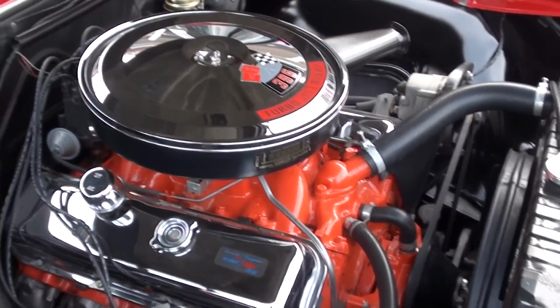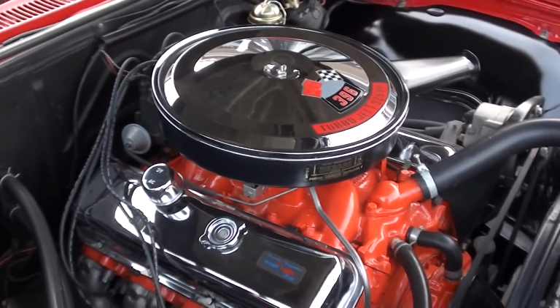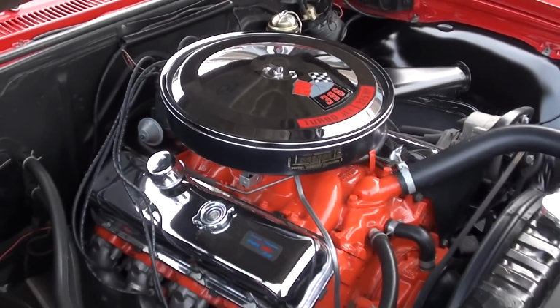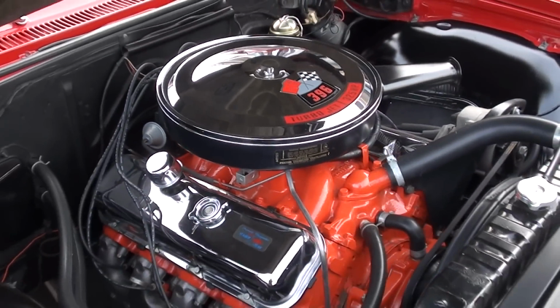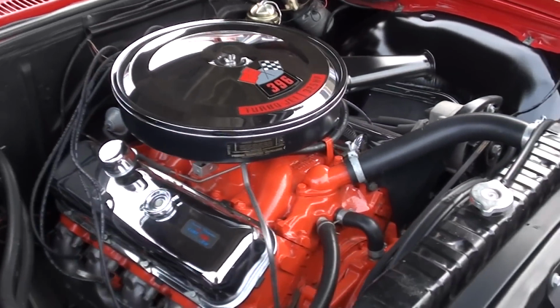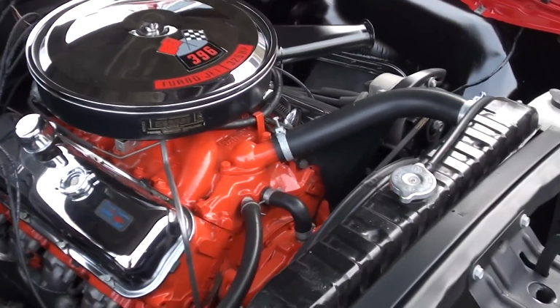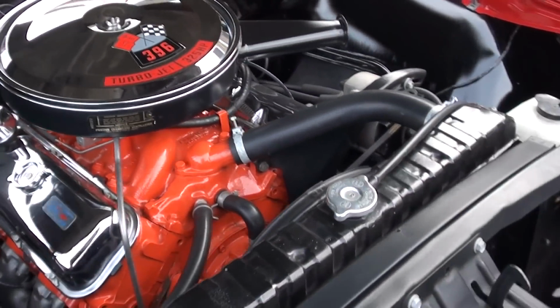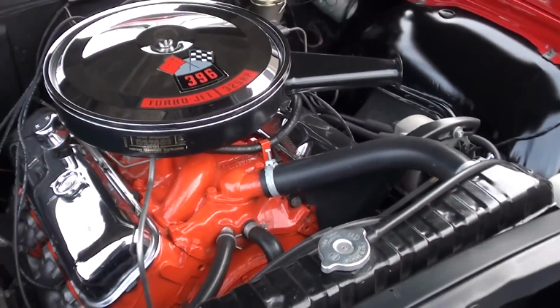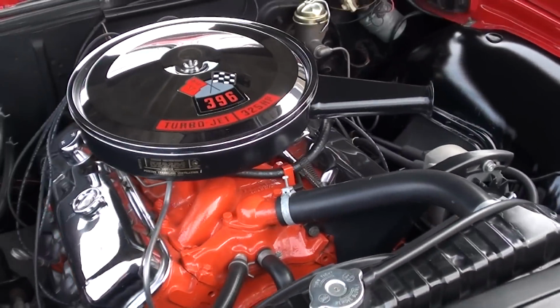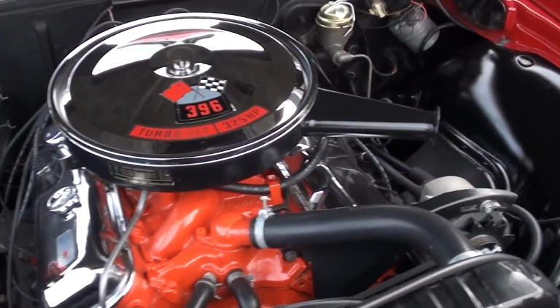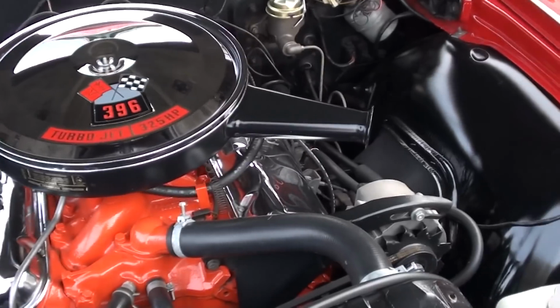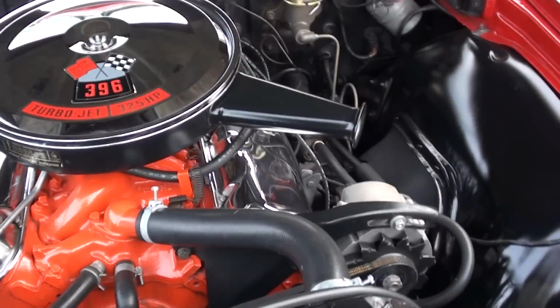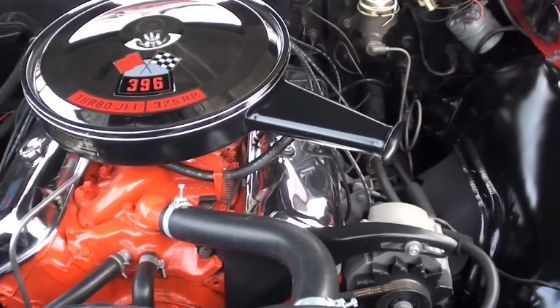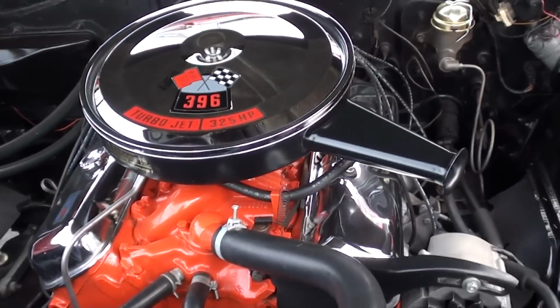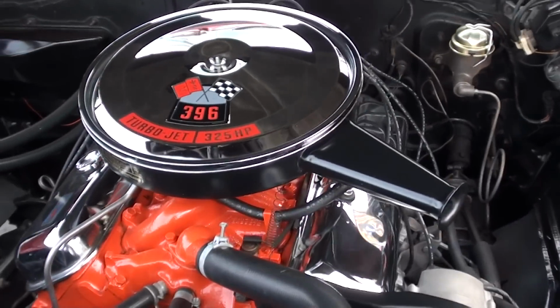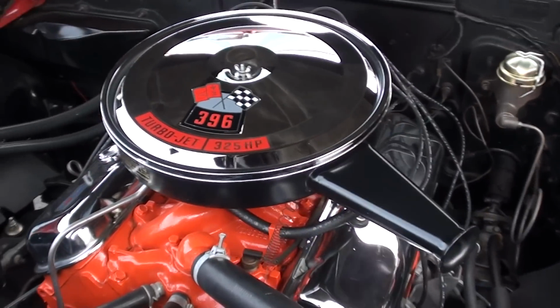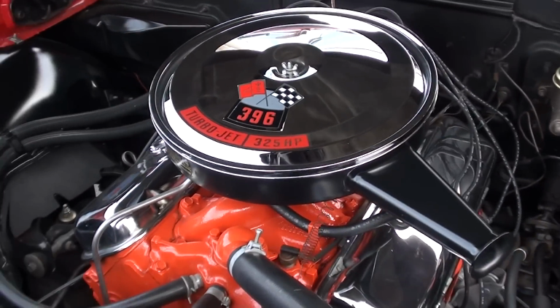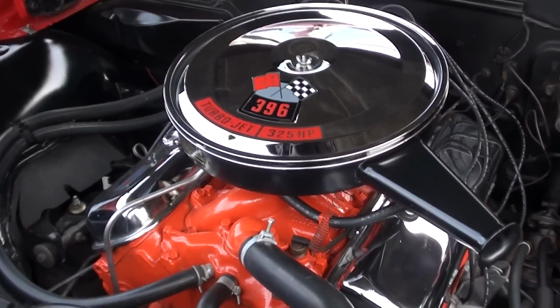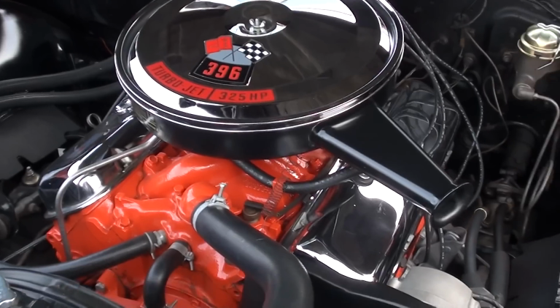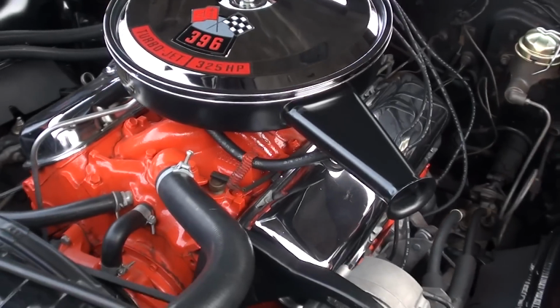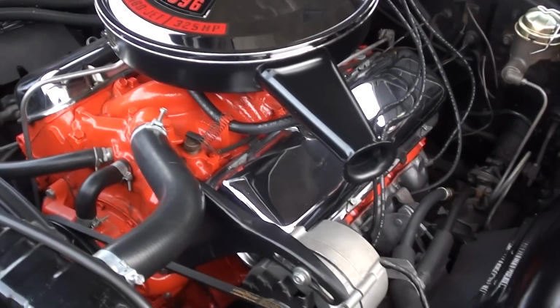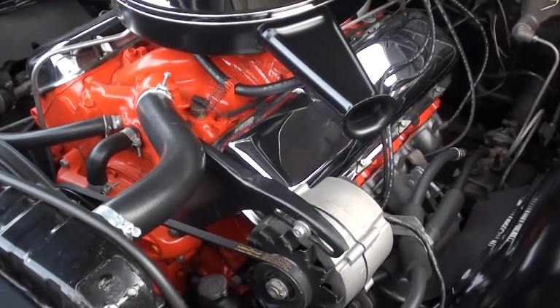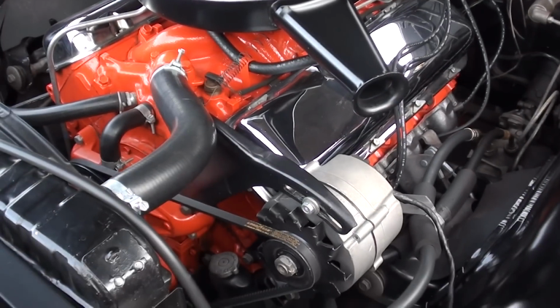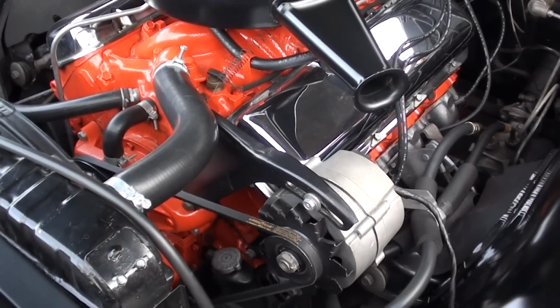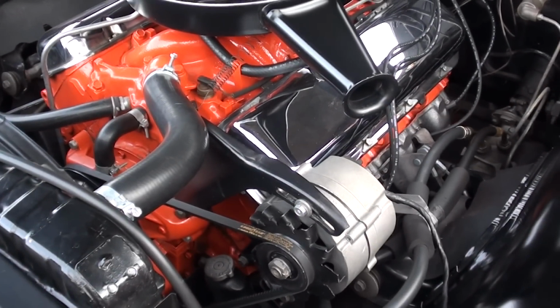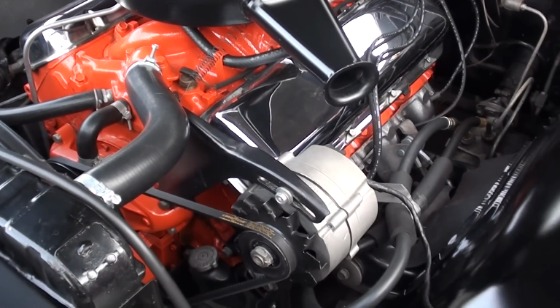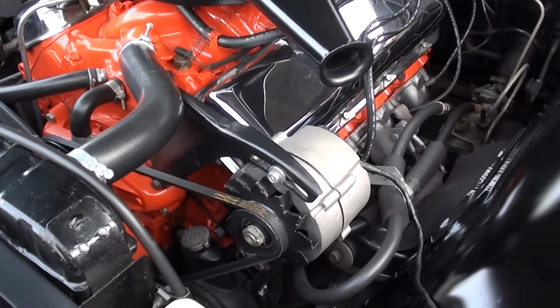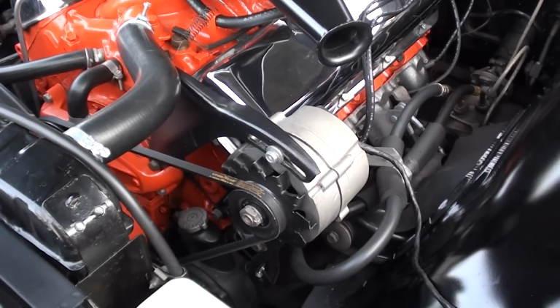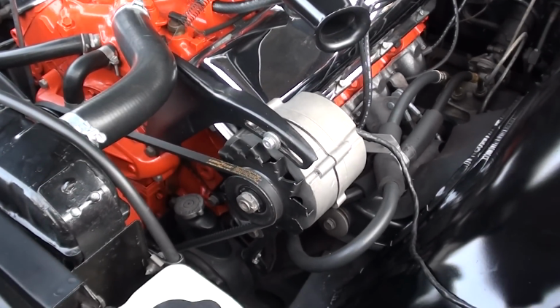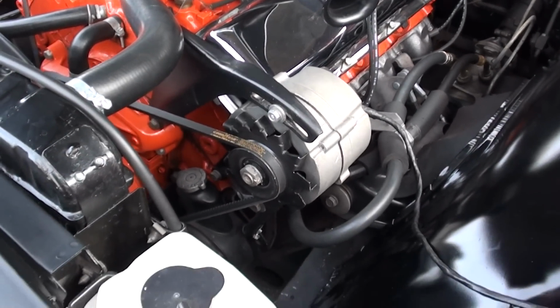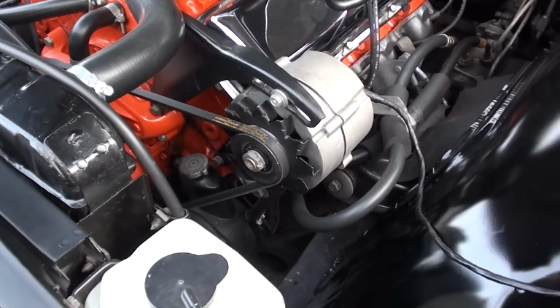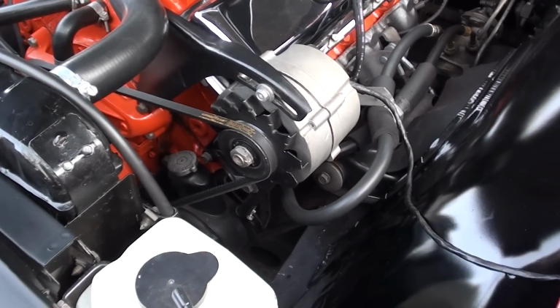This is a matching numbers engine — 396, 325 horsepower, factory four-barrel. It's got the factory air cleaner, chrome valve covers, stock intake, stock exhaust manifolds, and does have power steering.